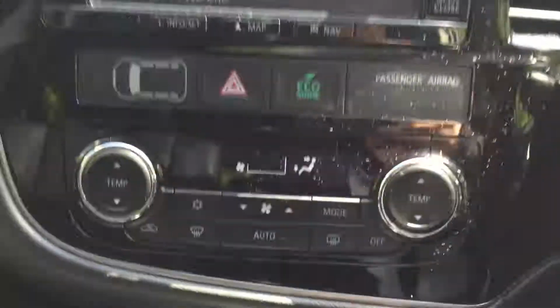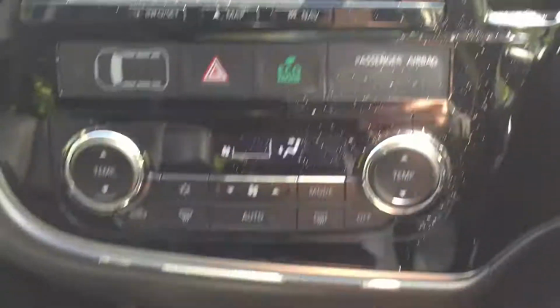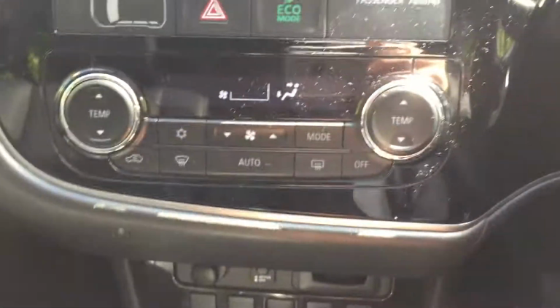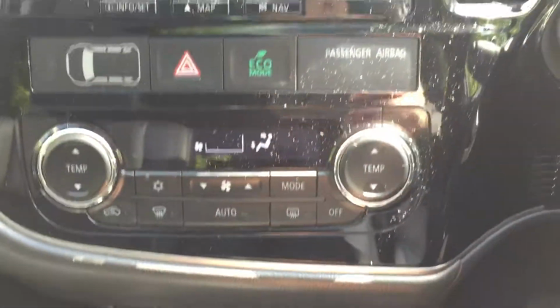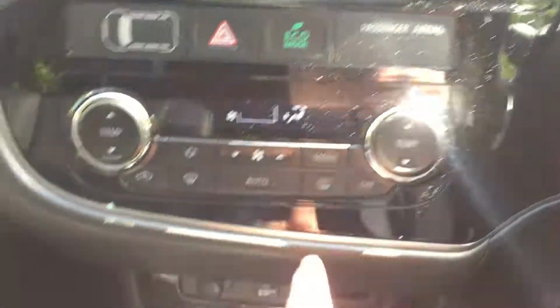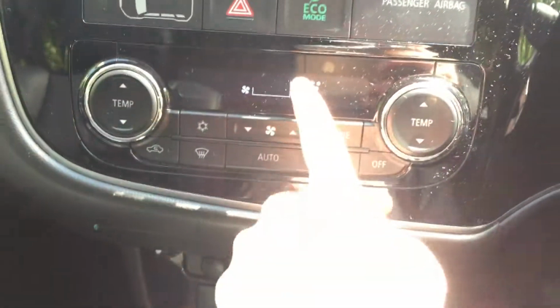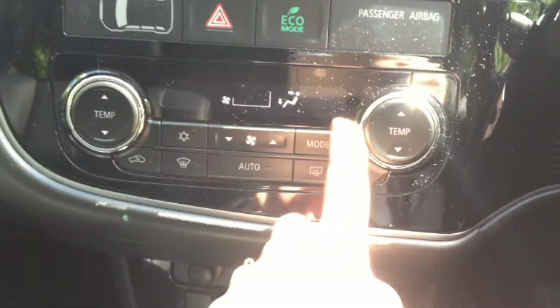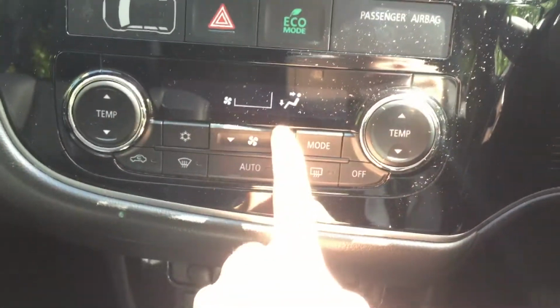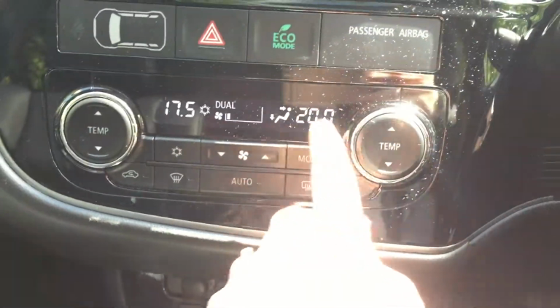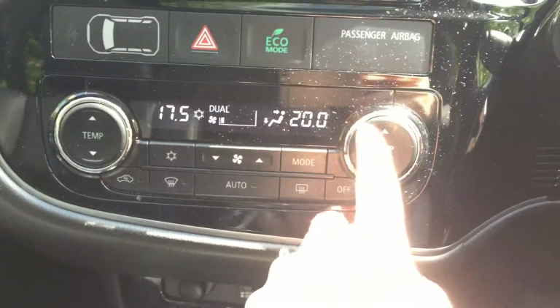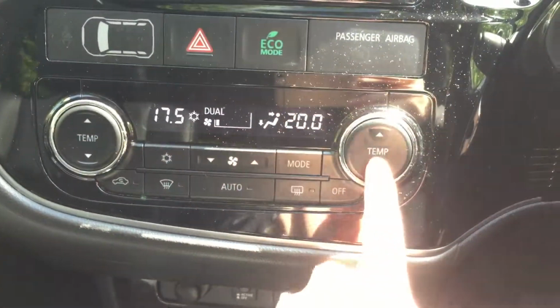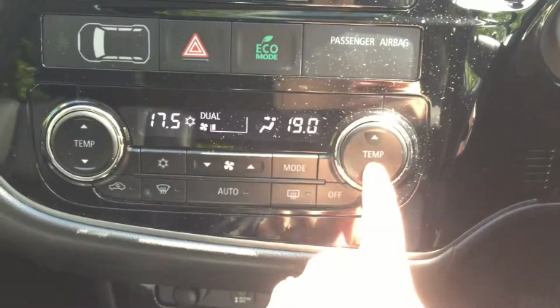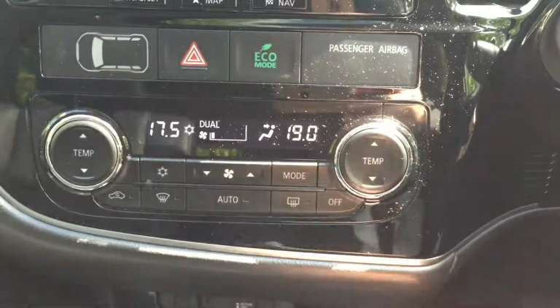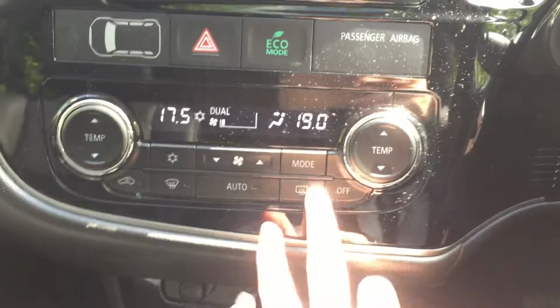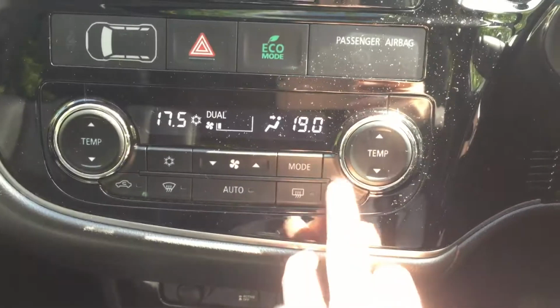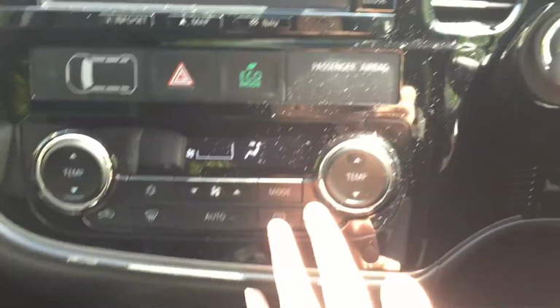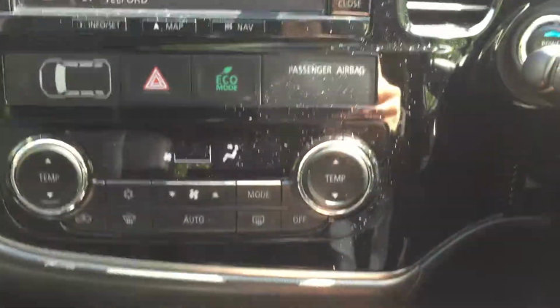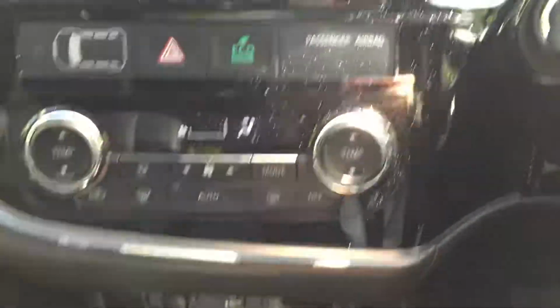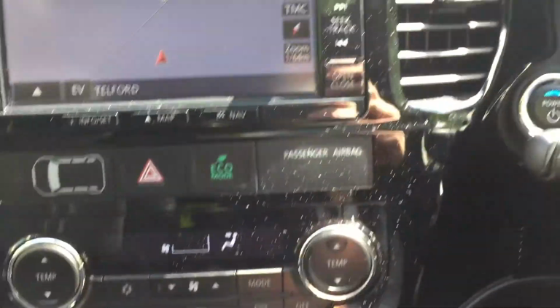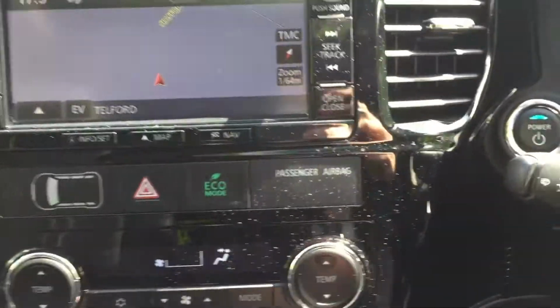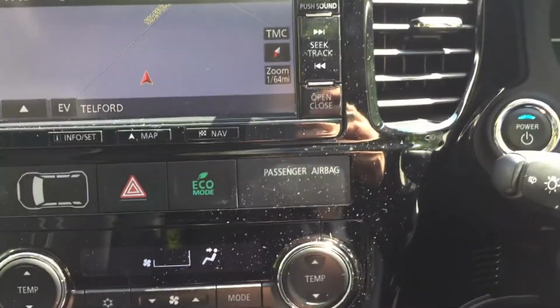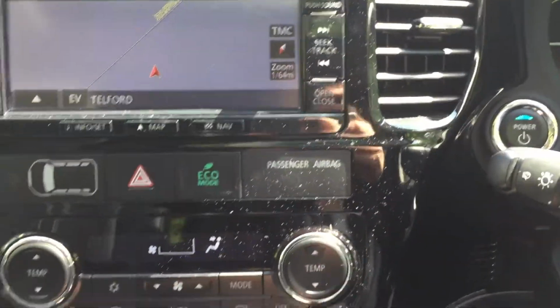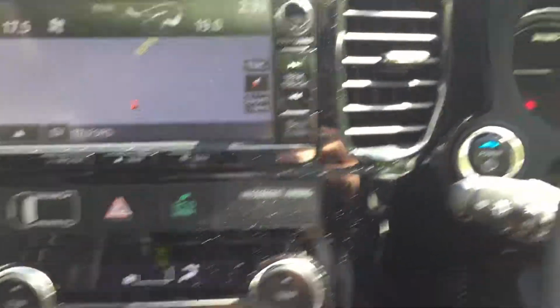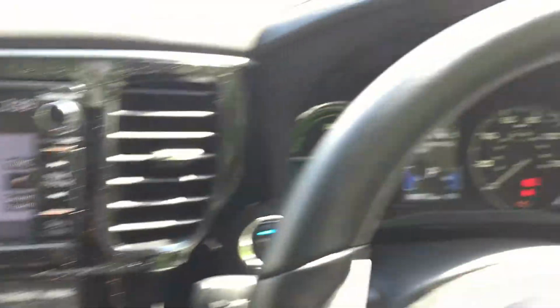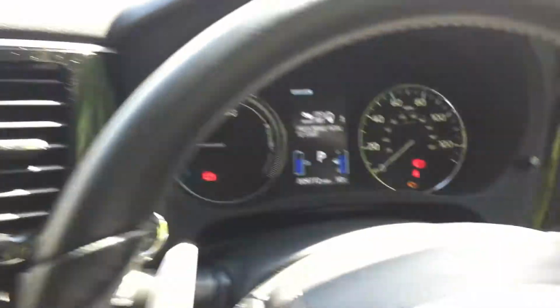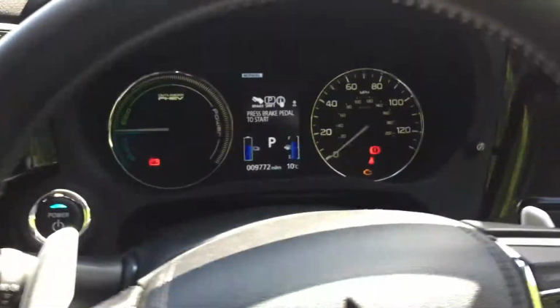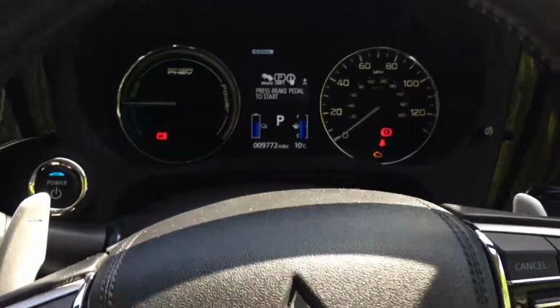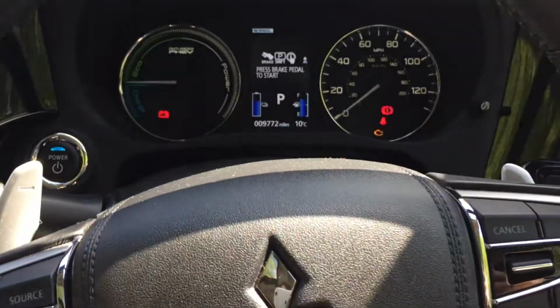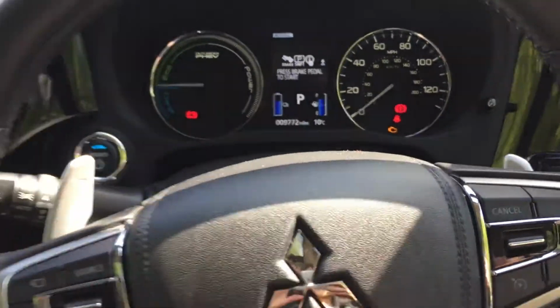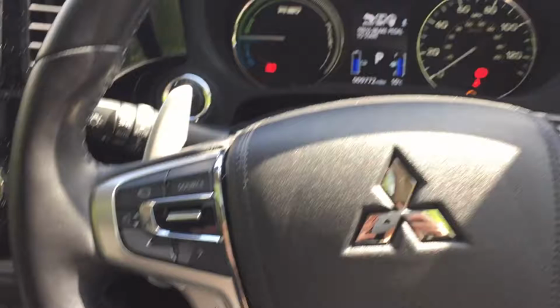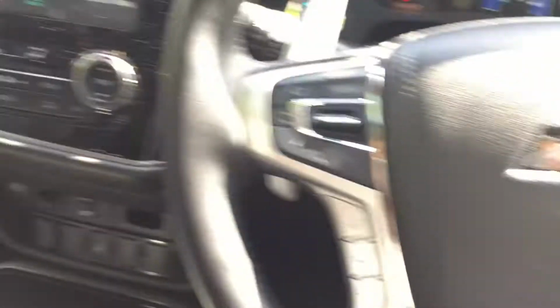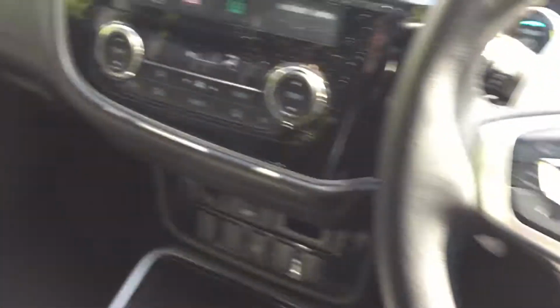Dual climate control so you can set the temperature on the passenger side different to the driver's side — so no more arguments. We've also got a heated steering wheel on this GX4H model as well.